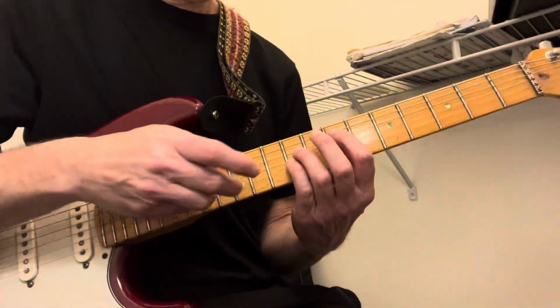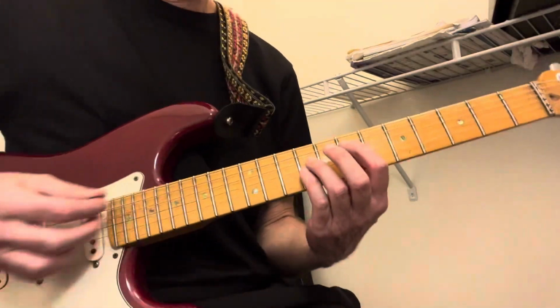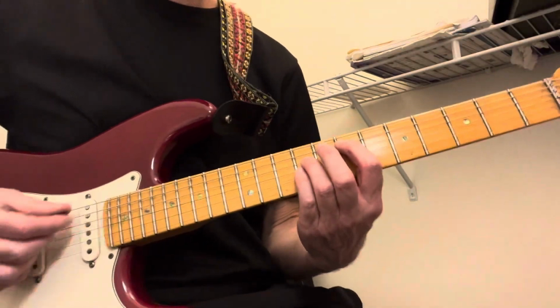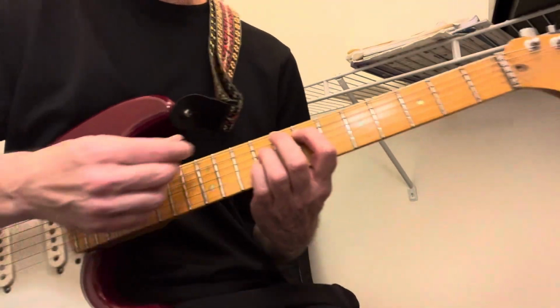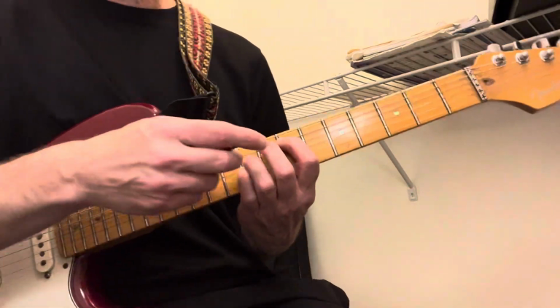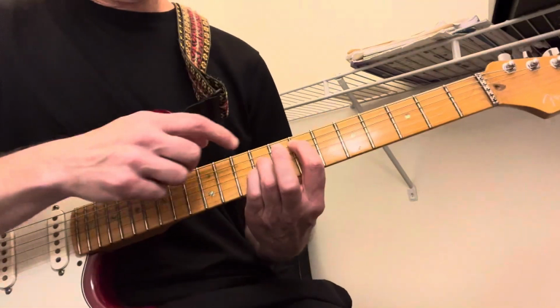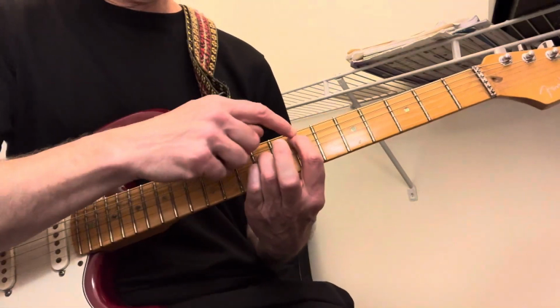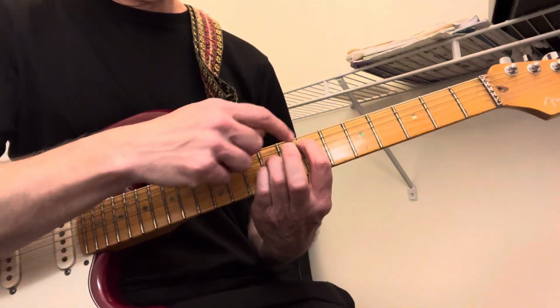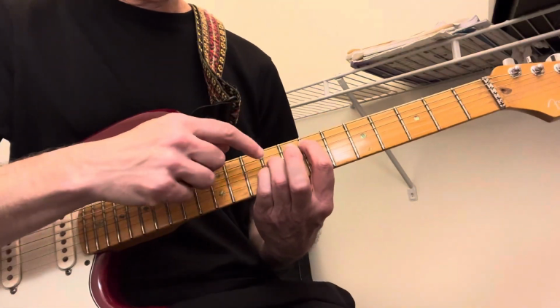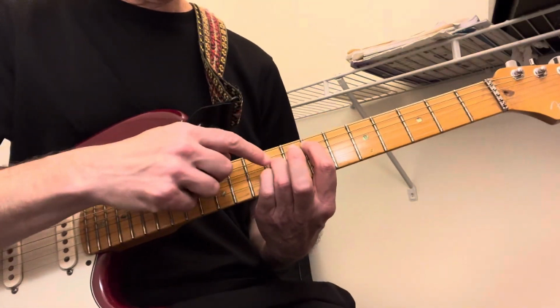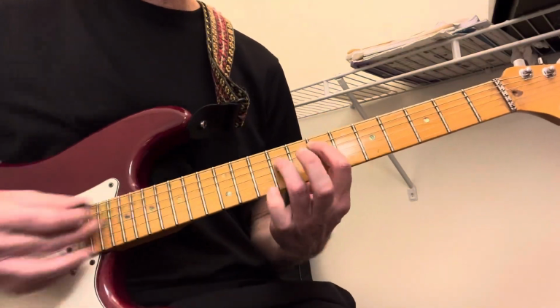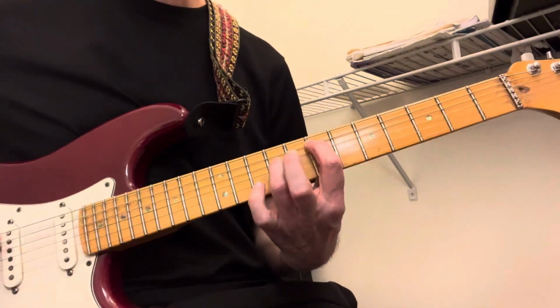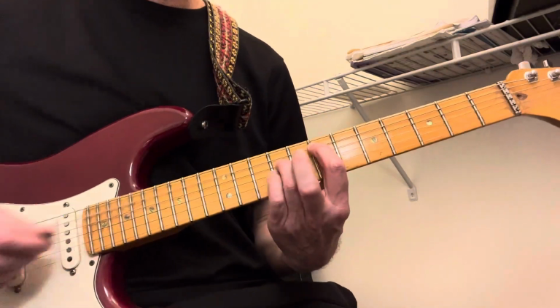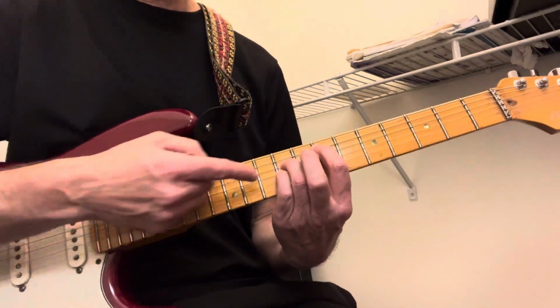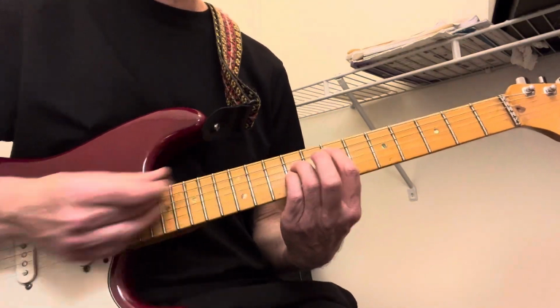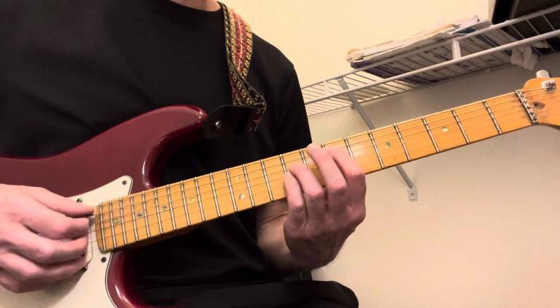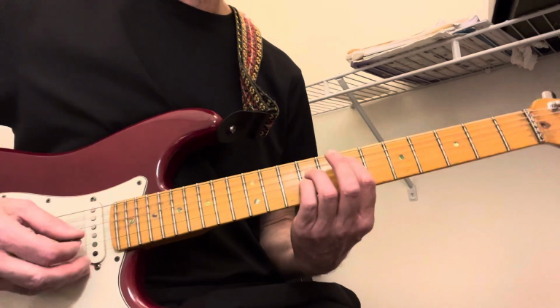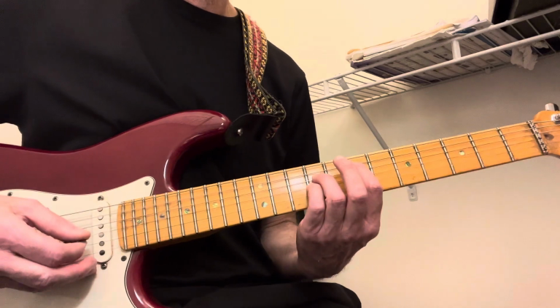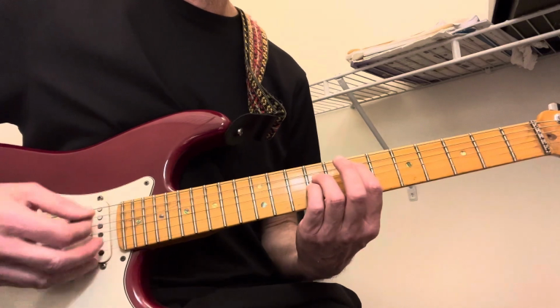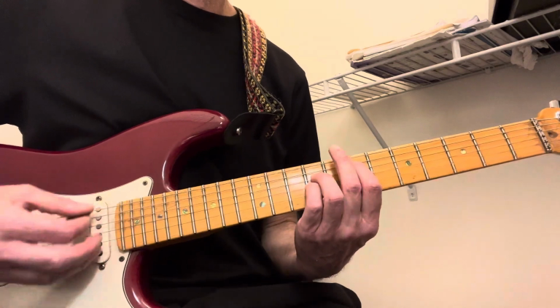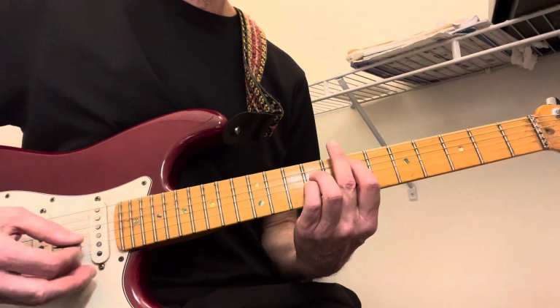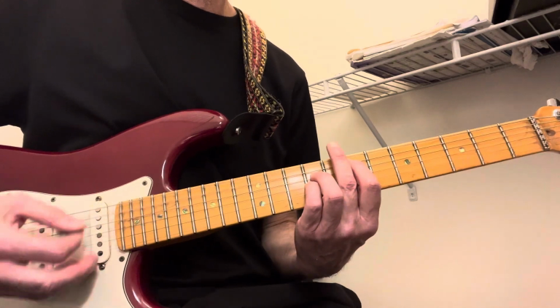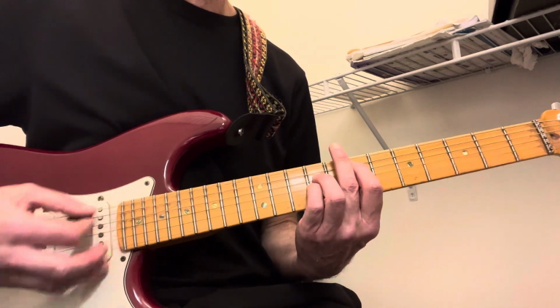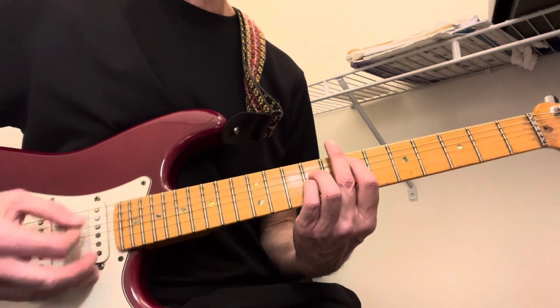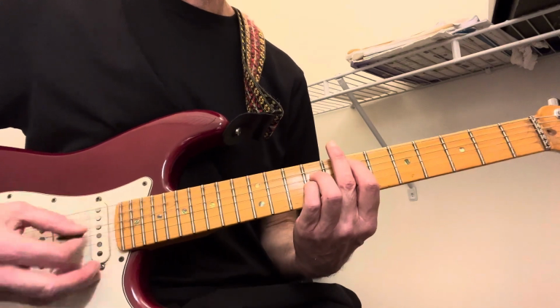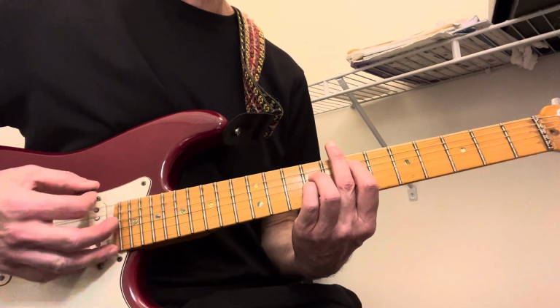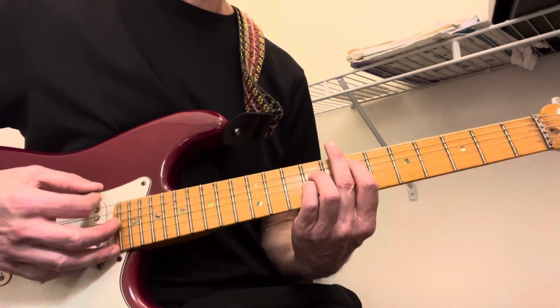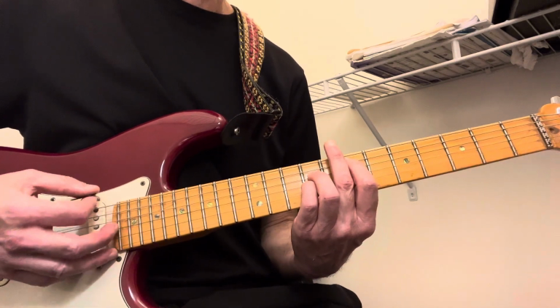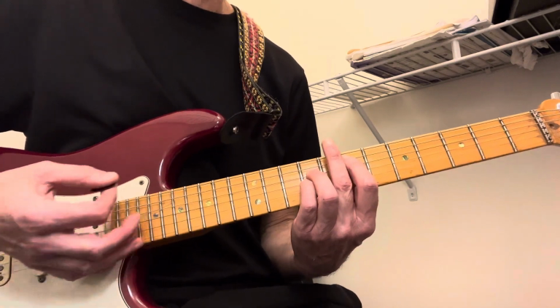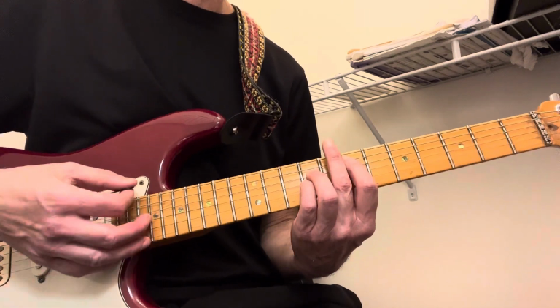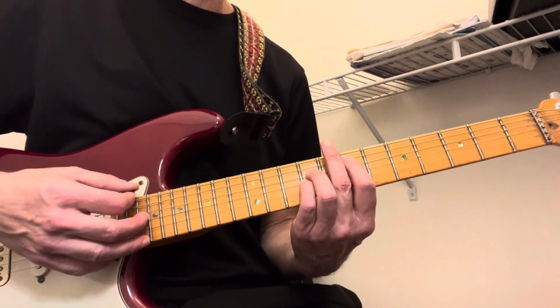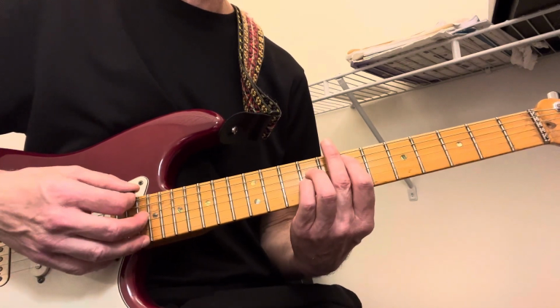I'm on the E 7th fret power chord and then you just put that — you can play all the strings. You don't have to be careful on an E because...